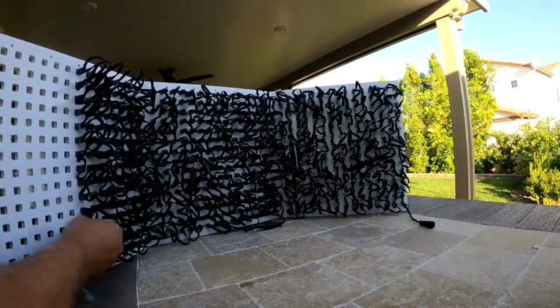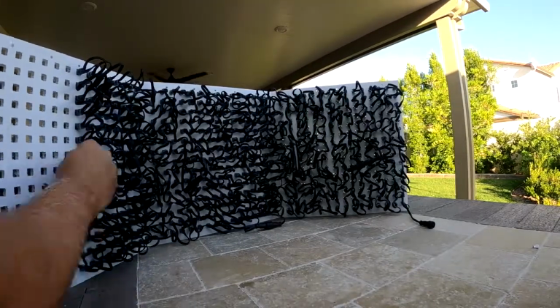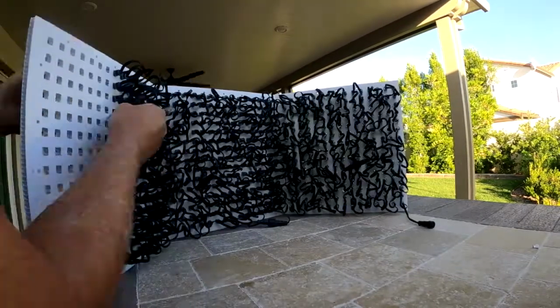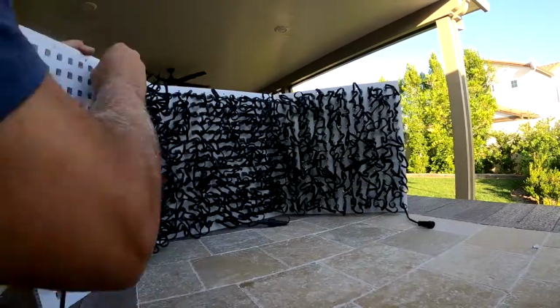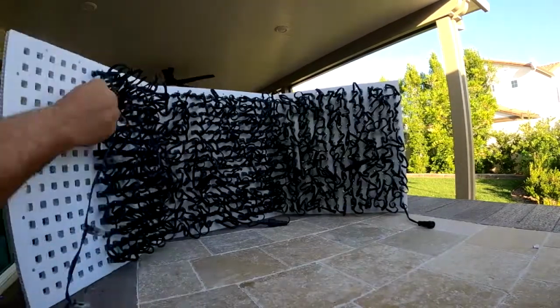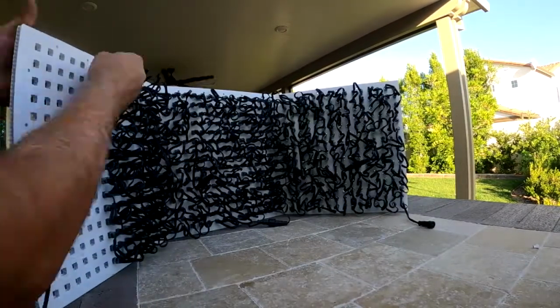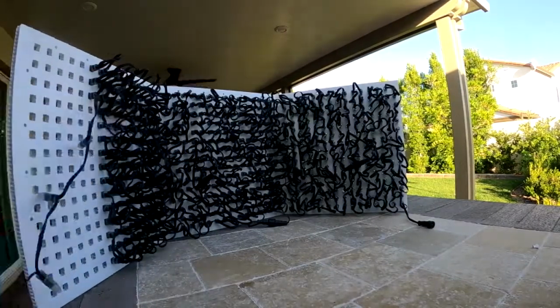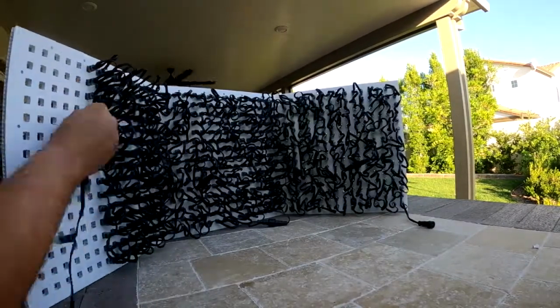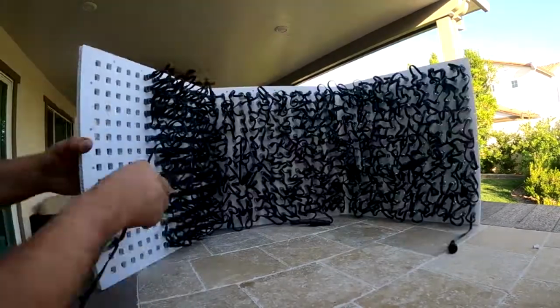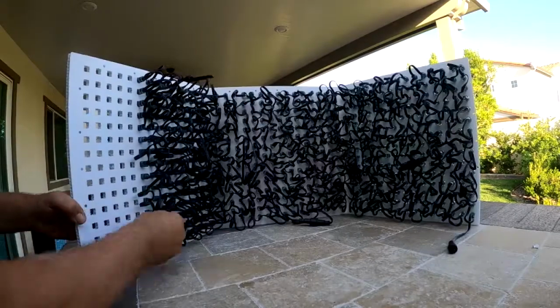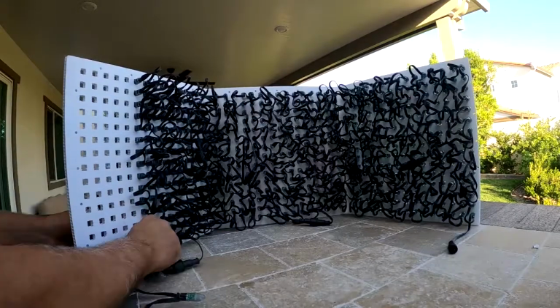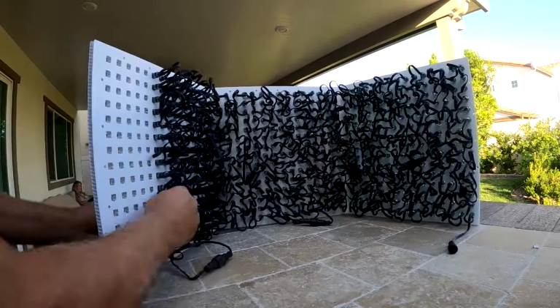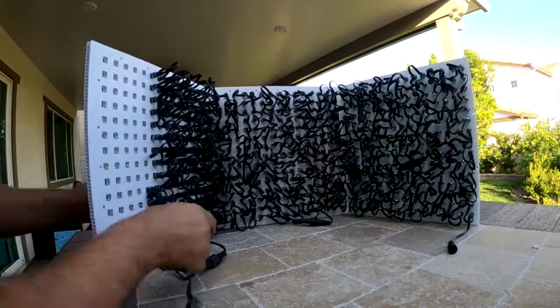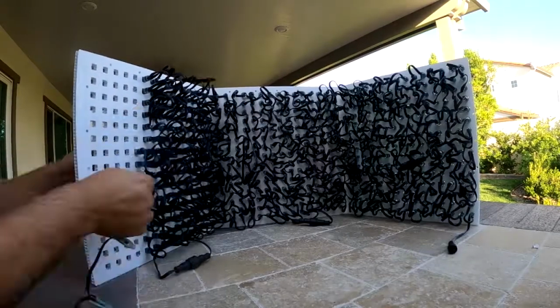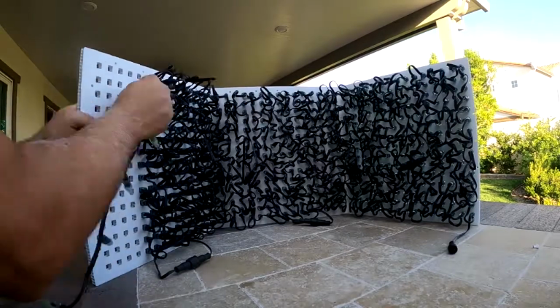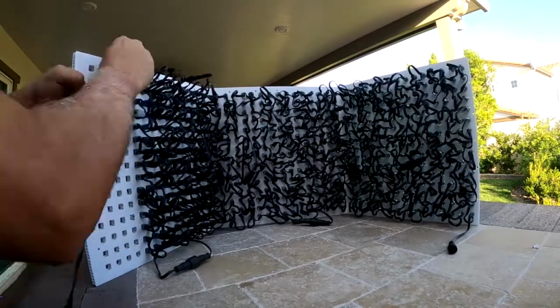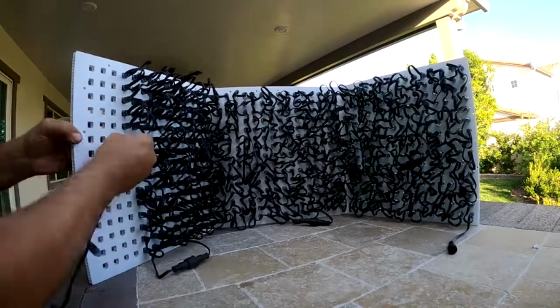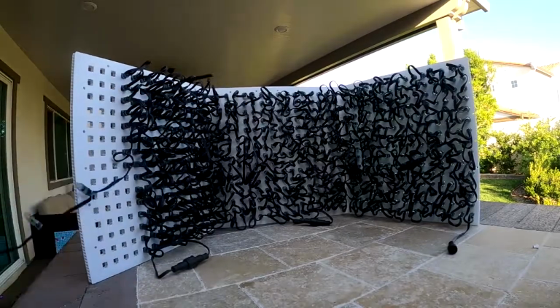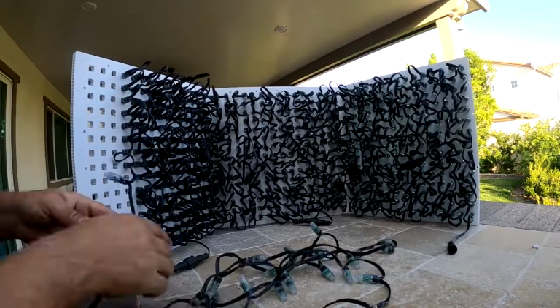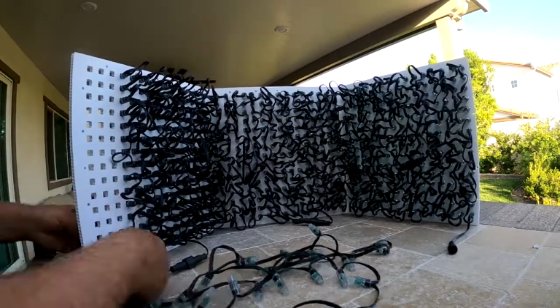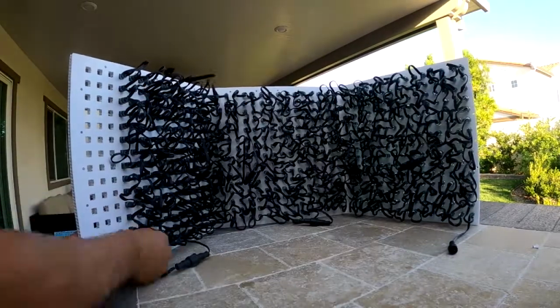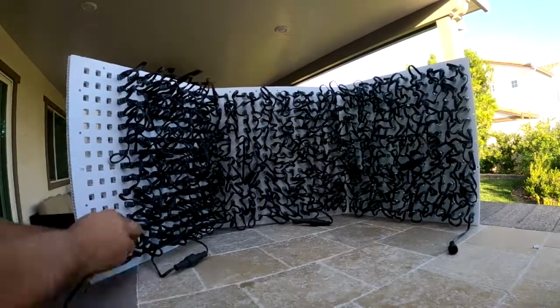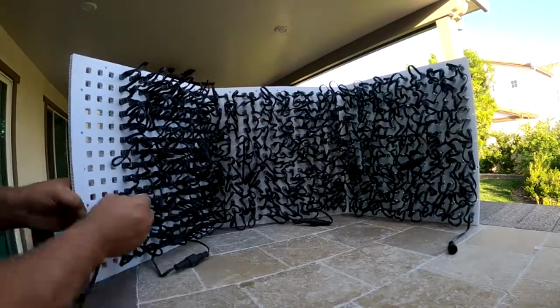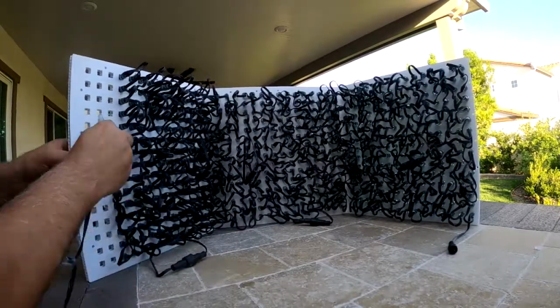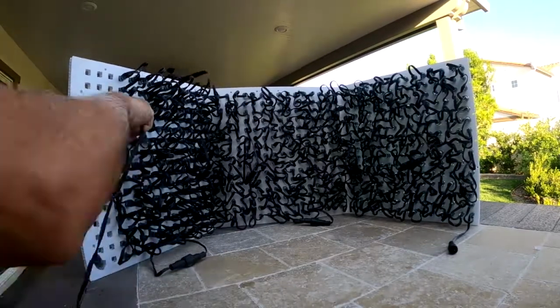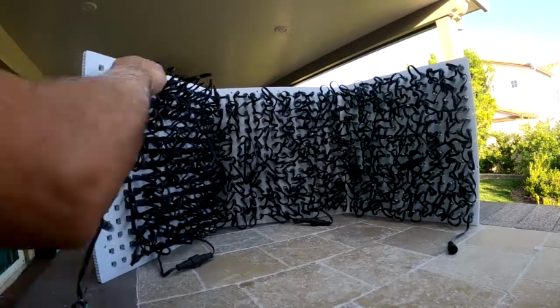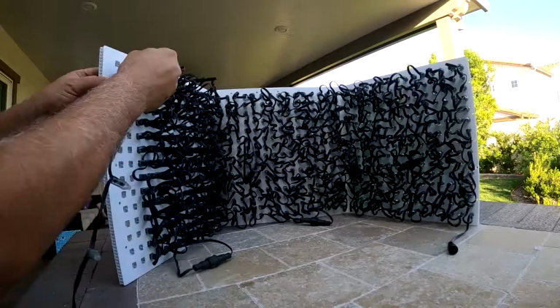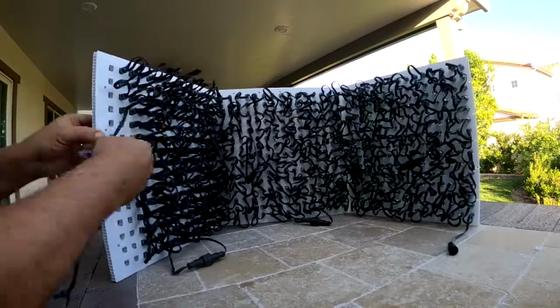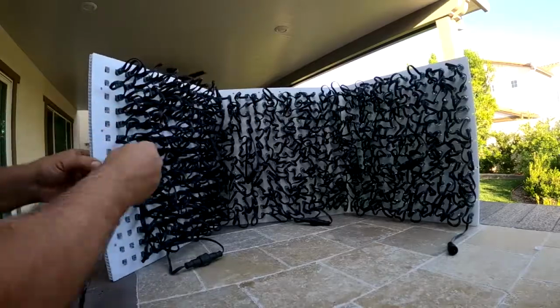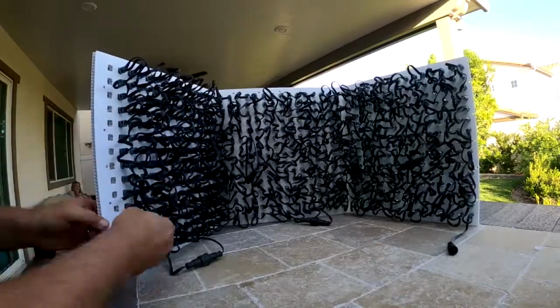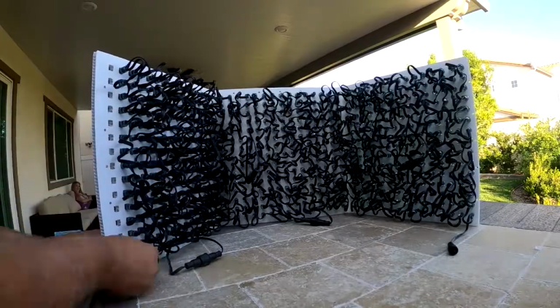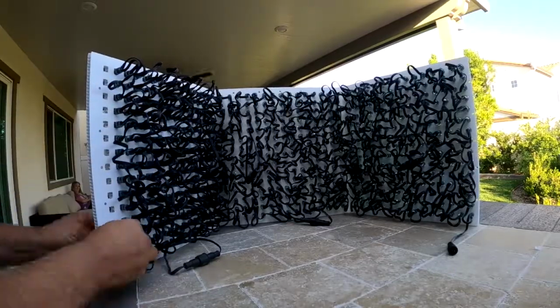These square release holes — and some may say these holes are really square — they're not, they're round, but they appear square. This really makes it simple to do this.